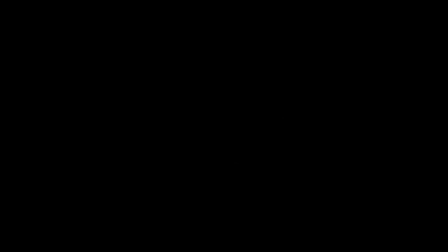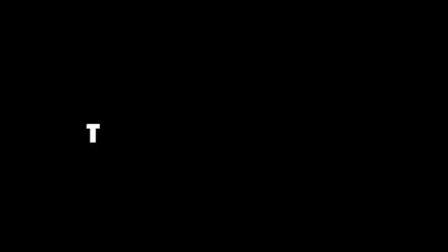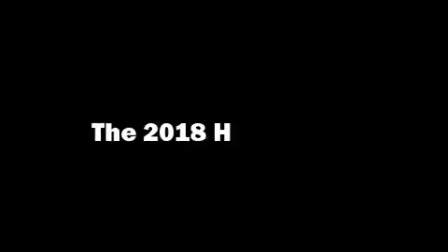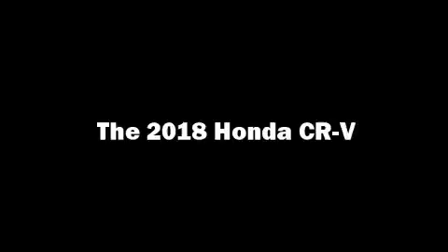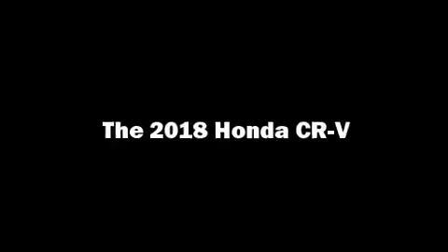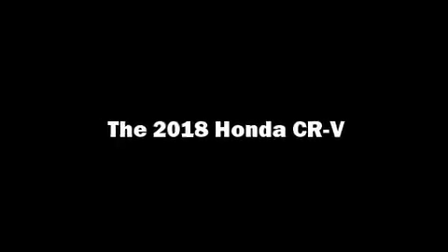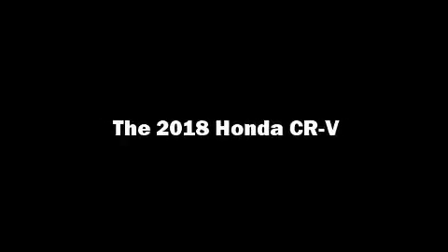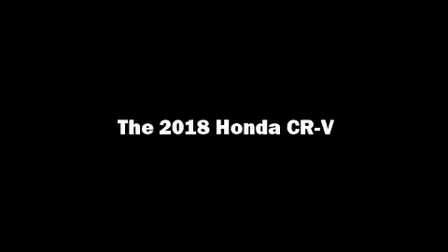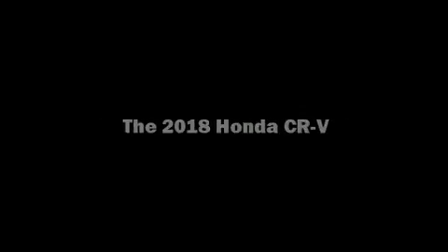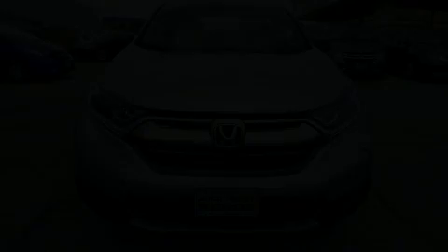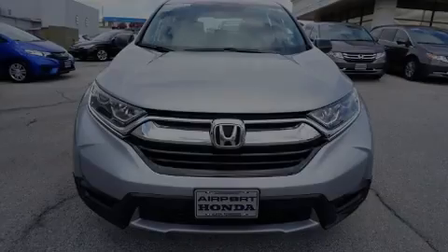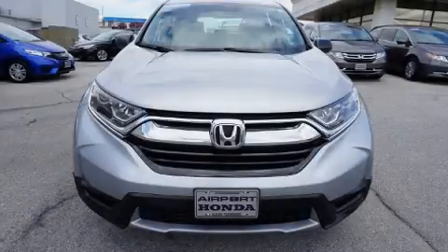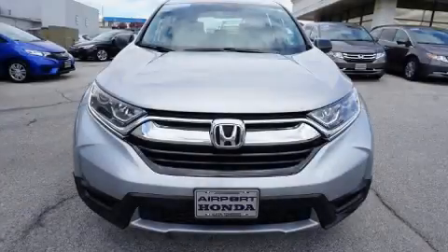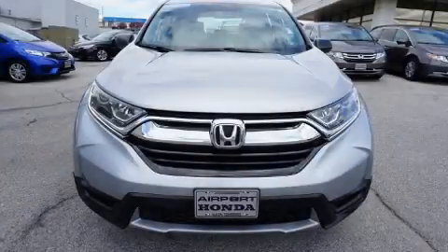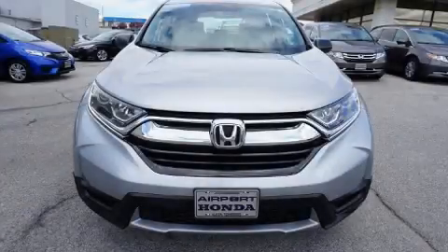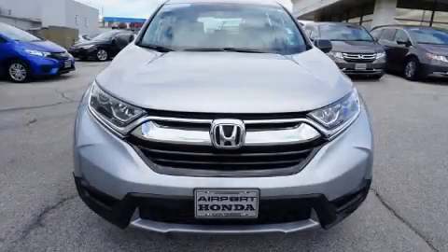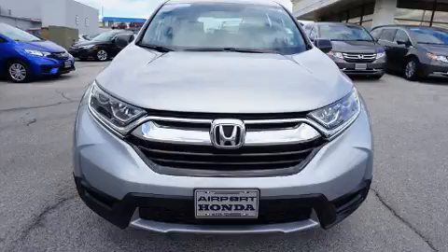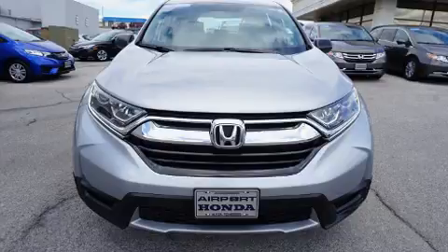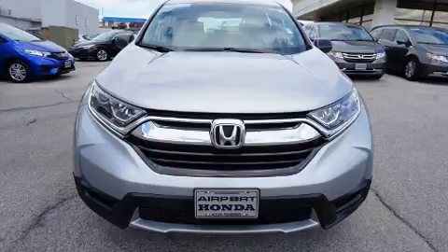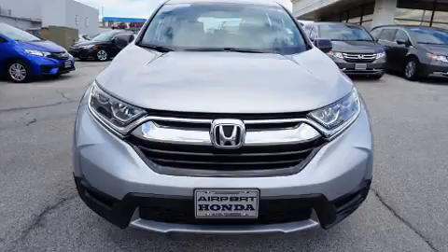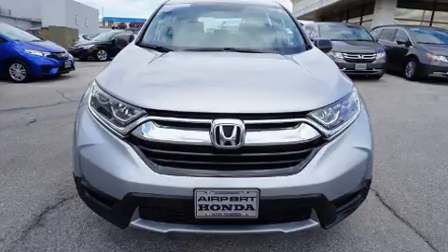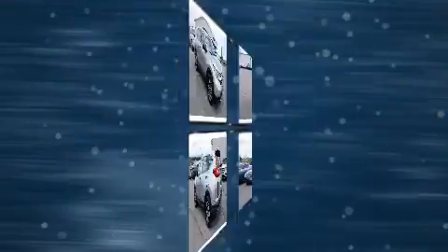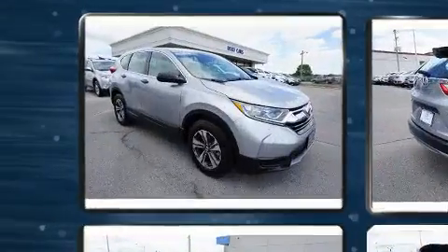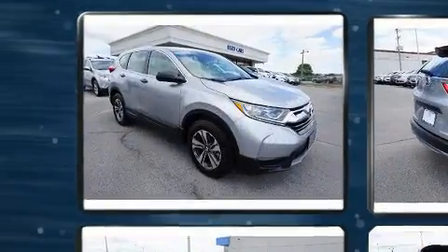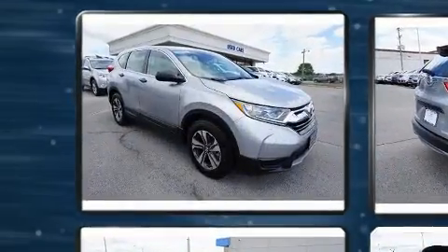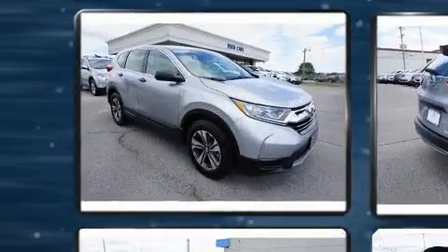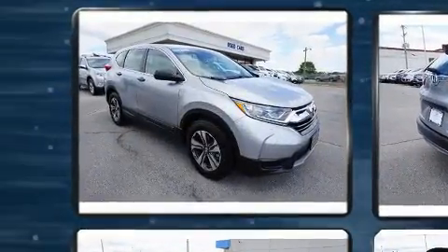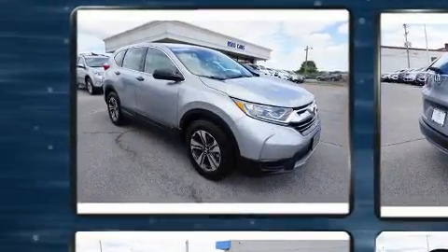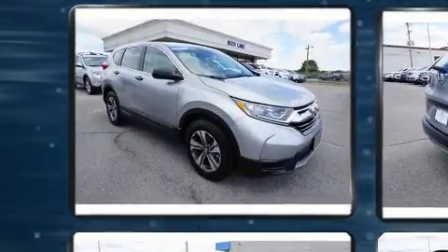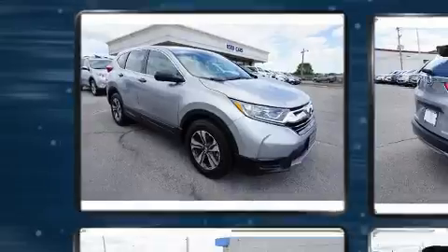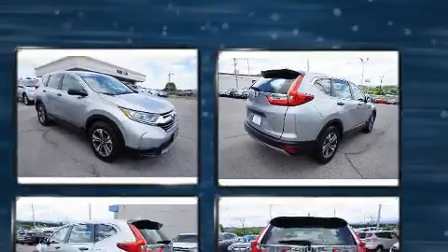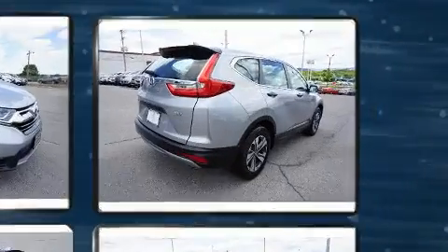Load your family into the 2018 Honda CR-V. With less than 10,000 miles on the odometer, this four-door sport utility vehicle prioritizes comfort, safety, and convenience.